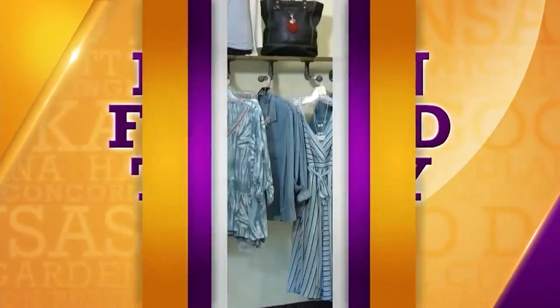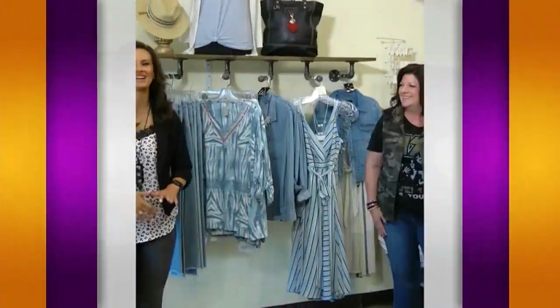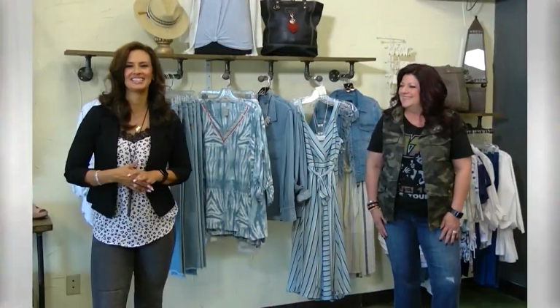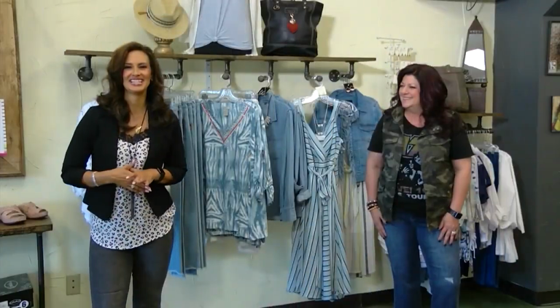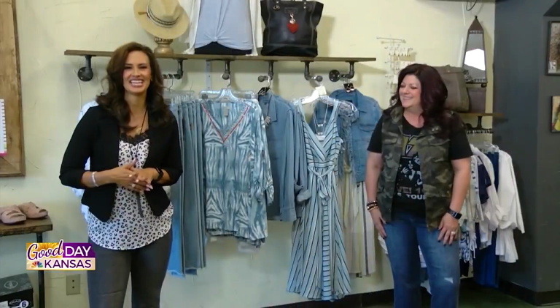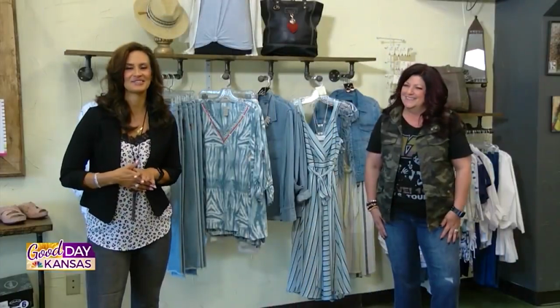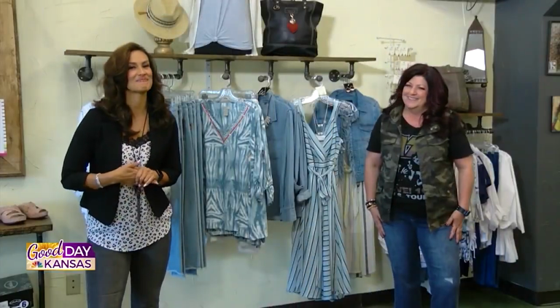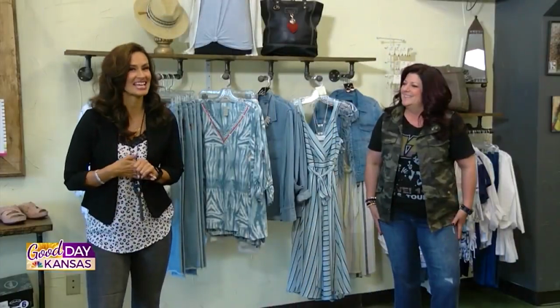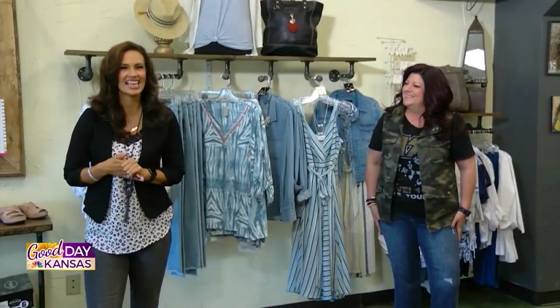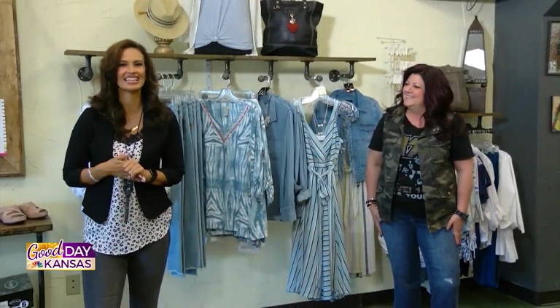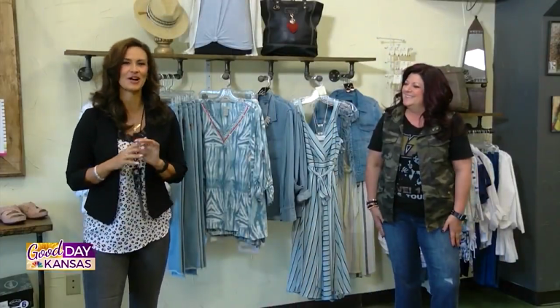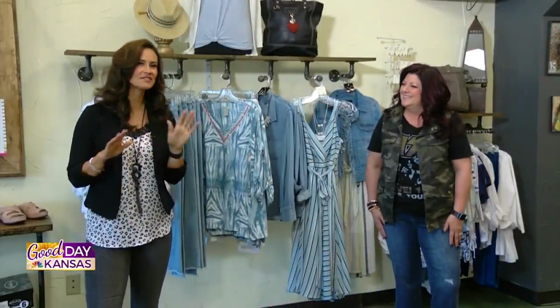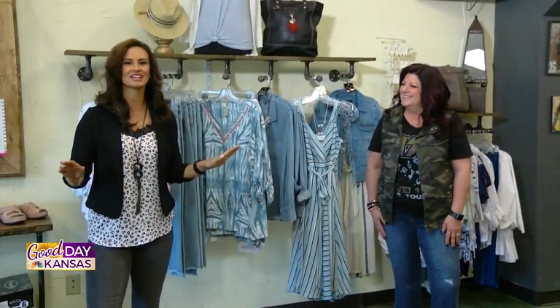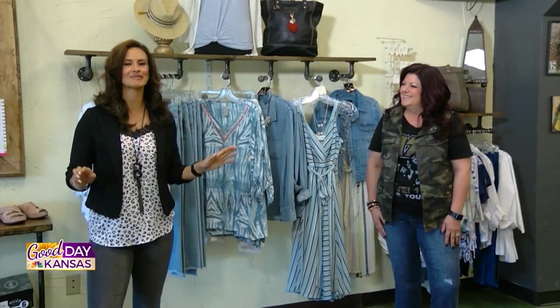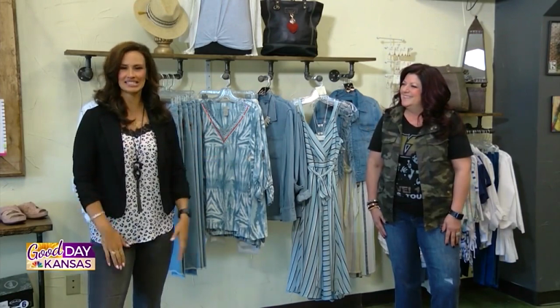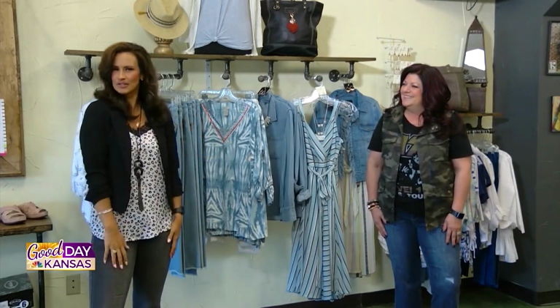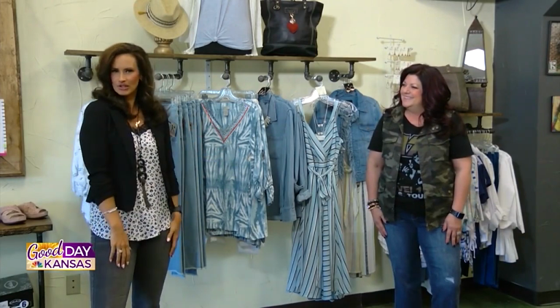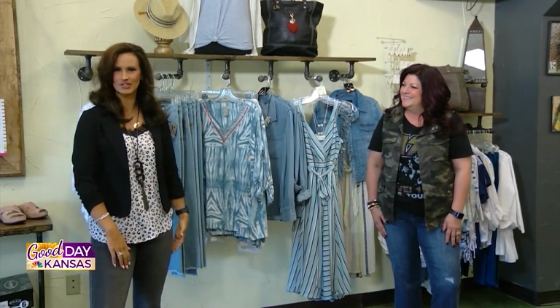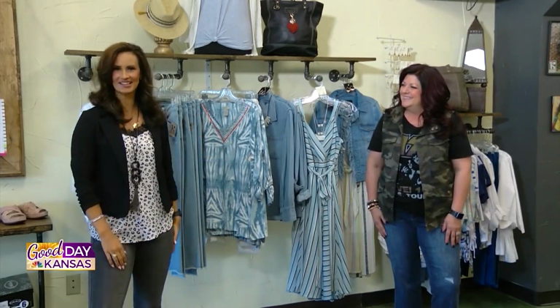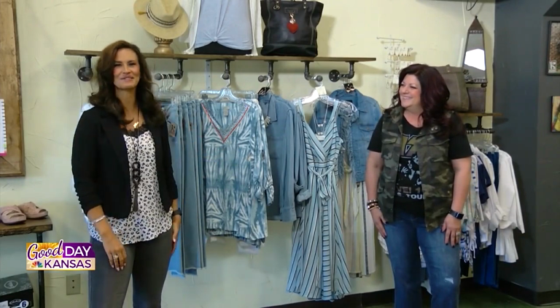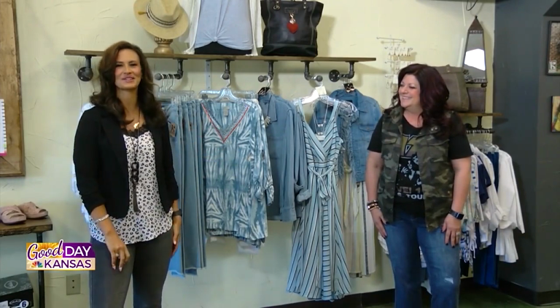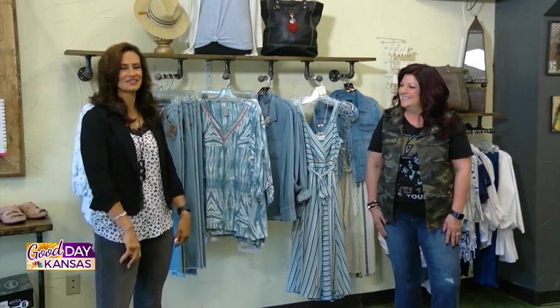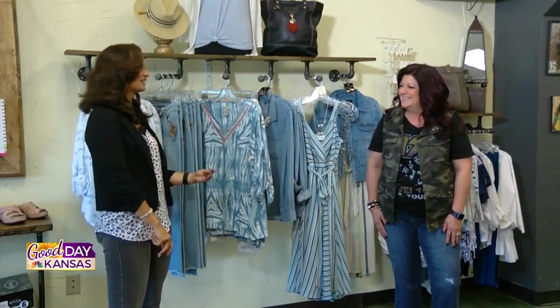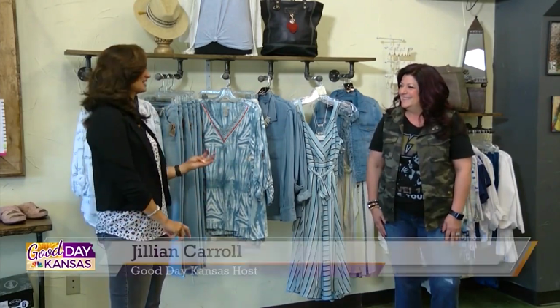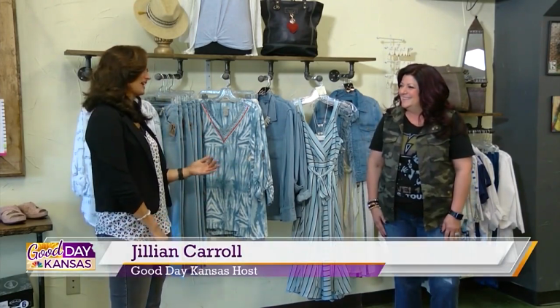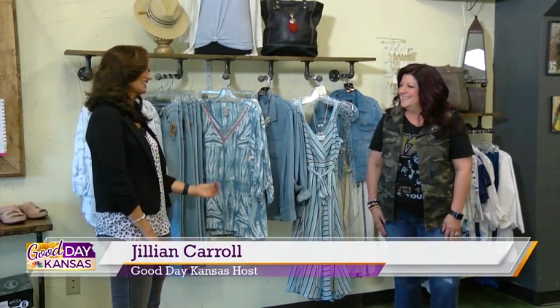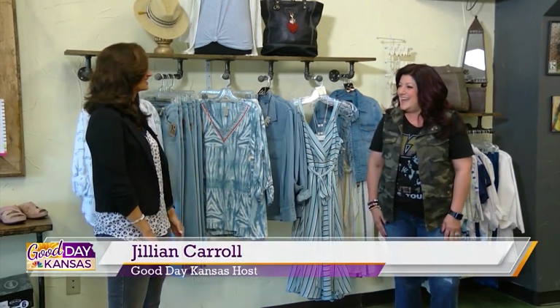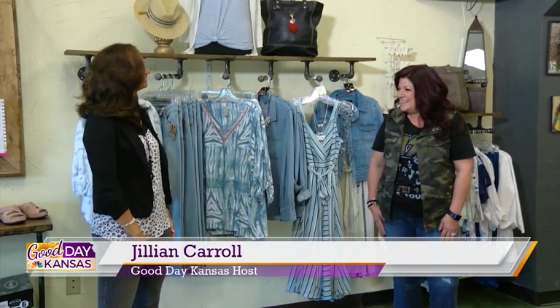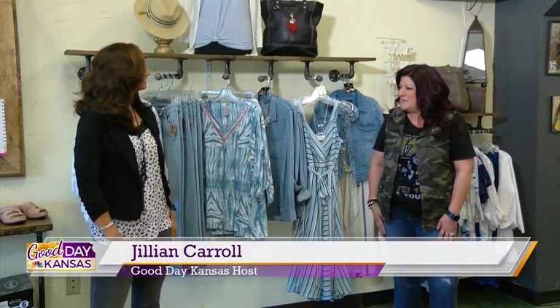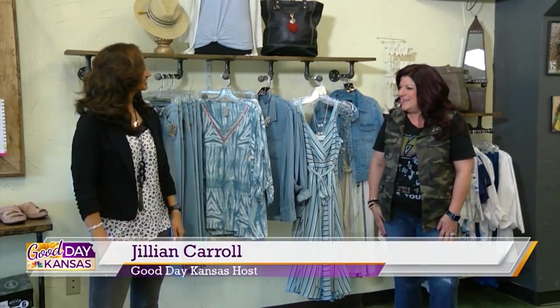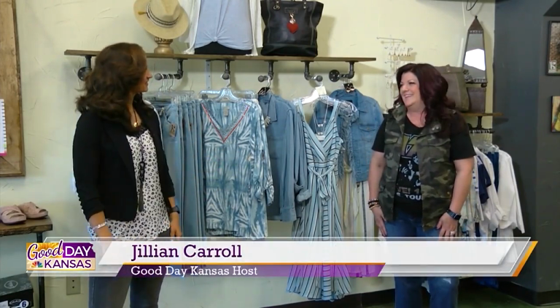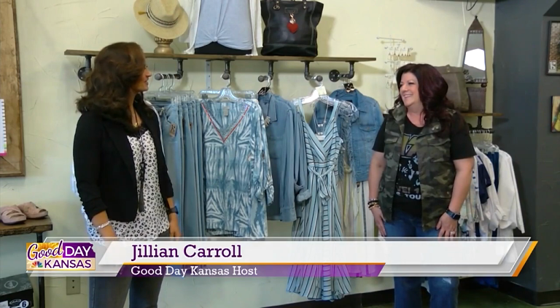Welcome back to Good Day Kansas. We are back at K-Lane's talking fashion, because that's what we do on Tuesdays. We are joined here with Tanya. Thanks for having us, and thanks for being here.